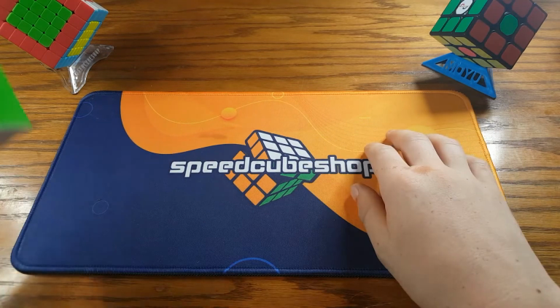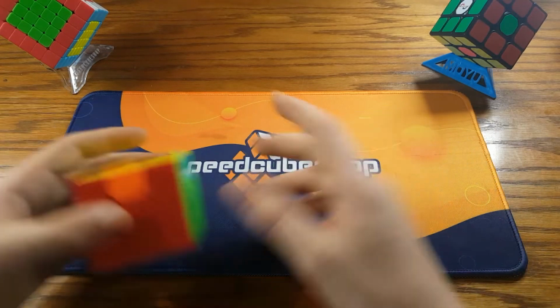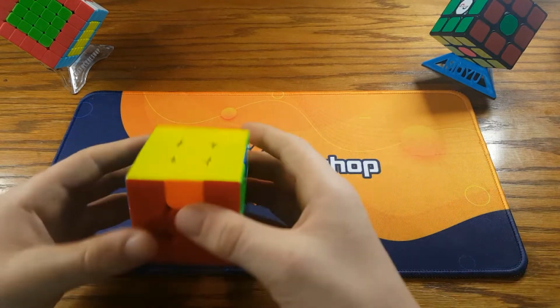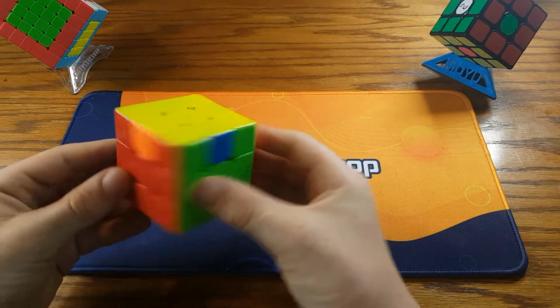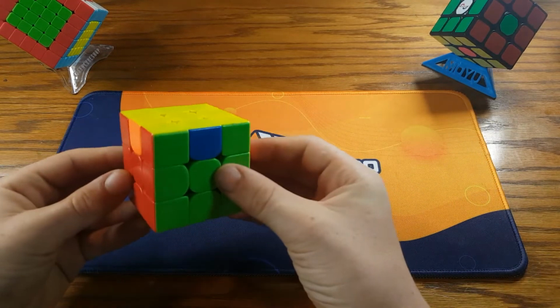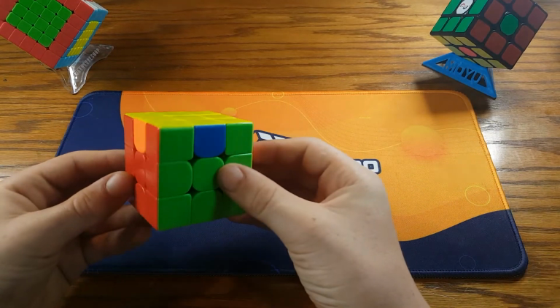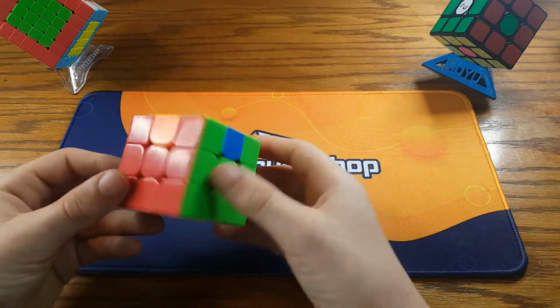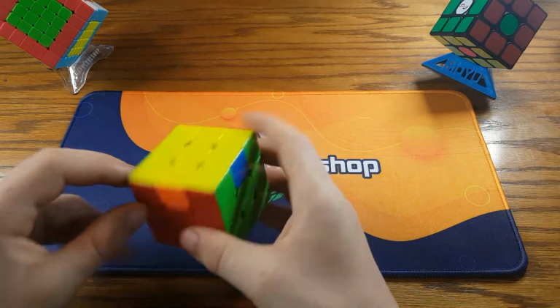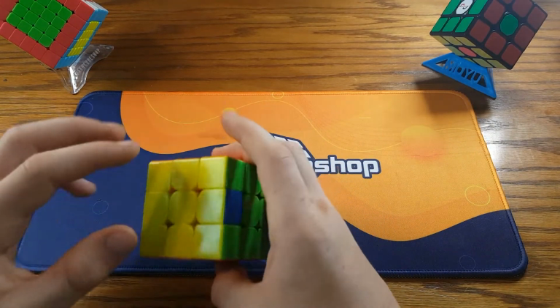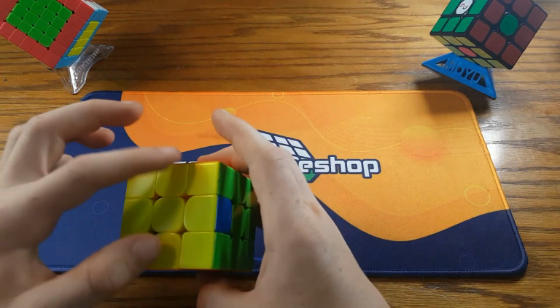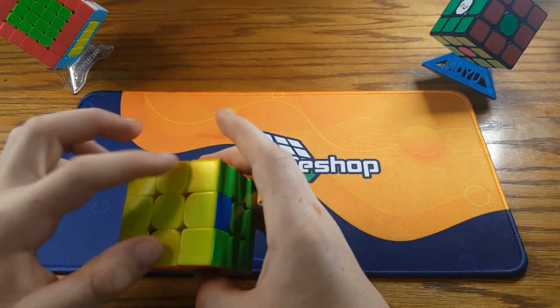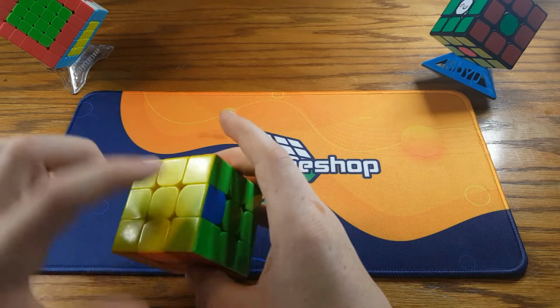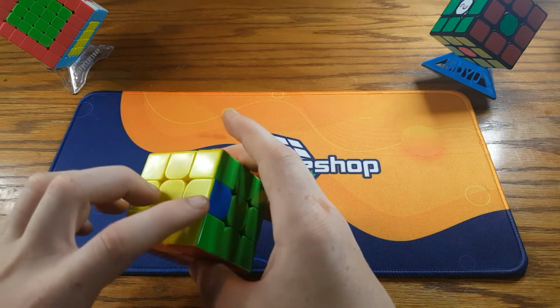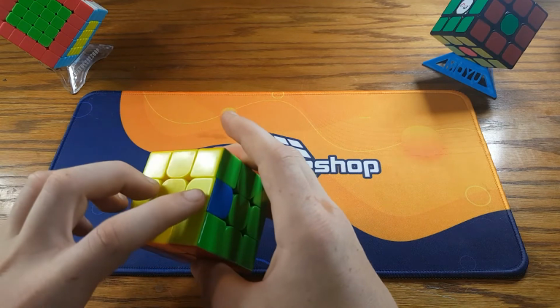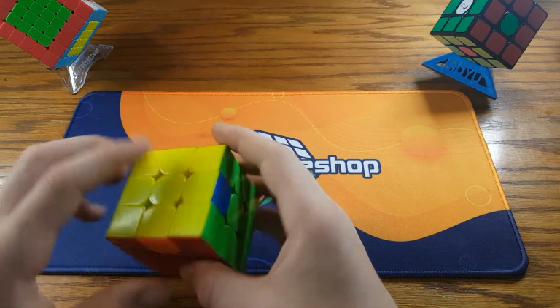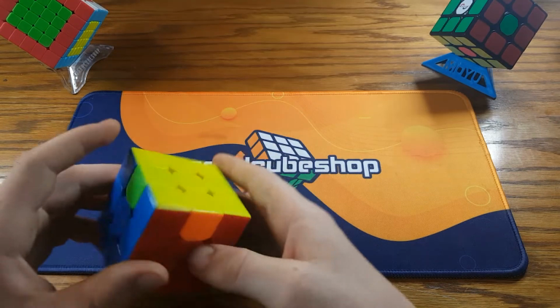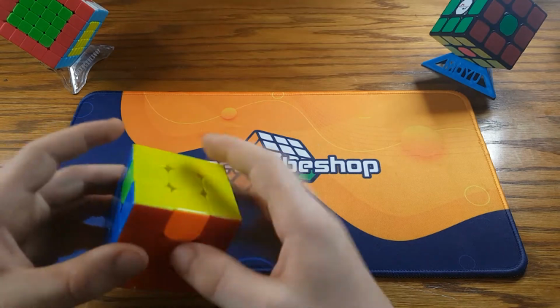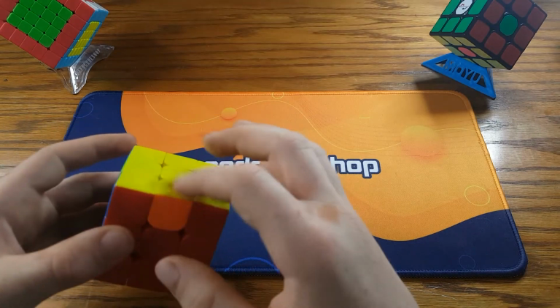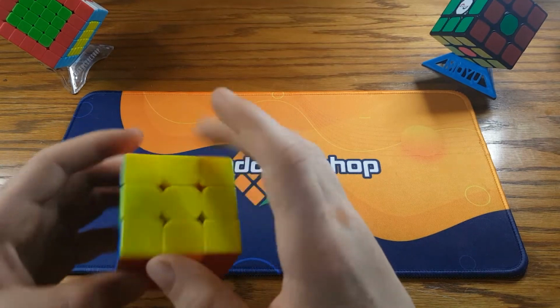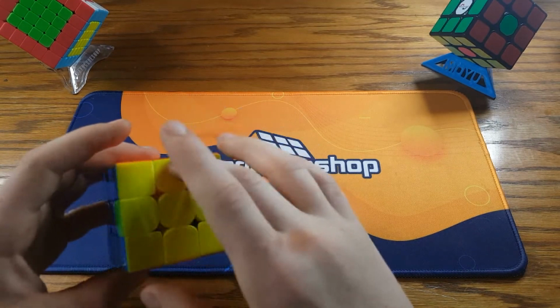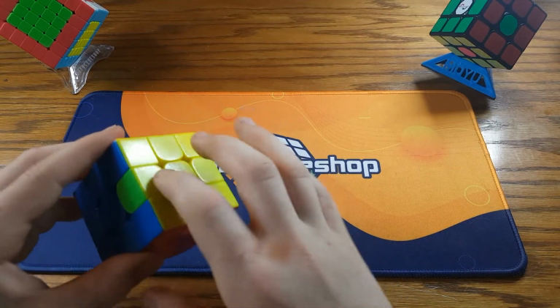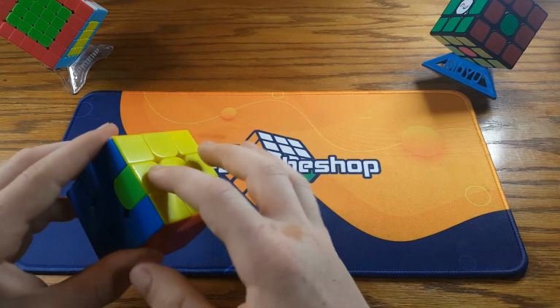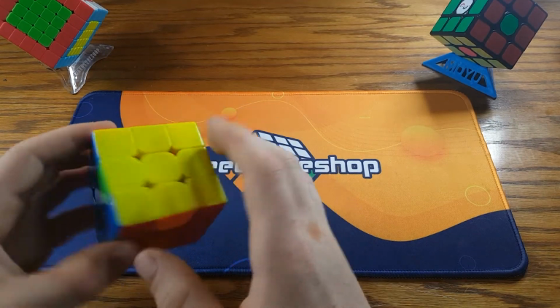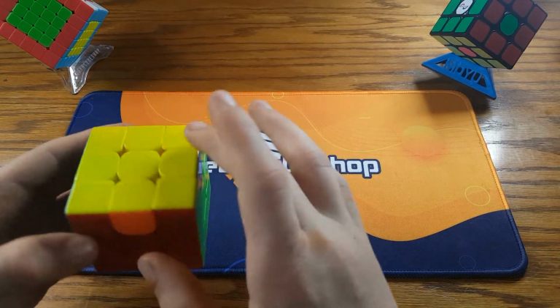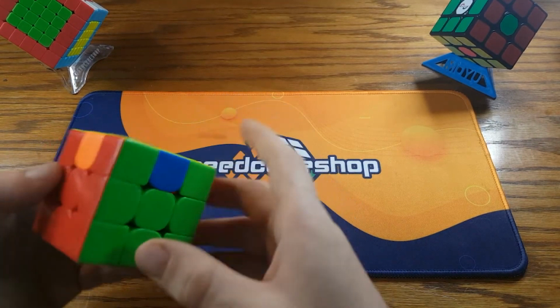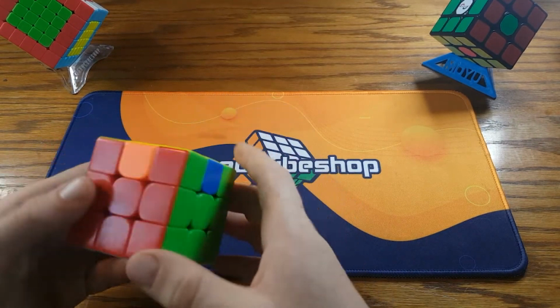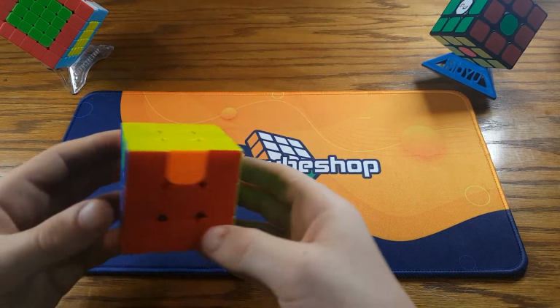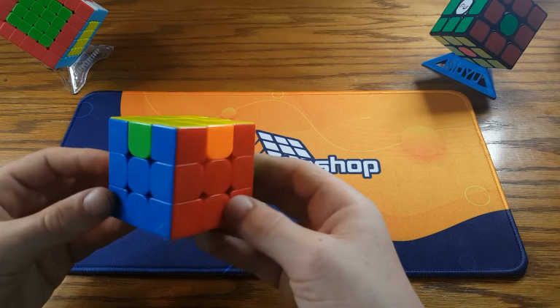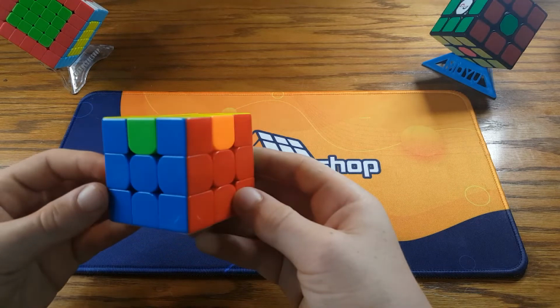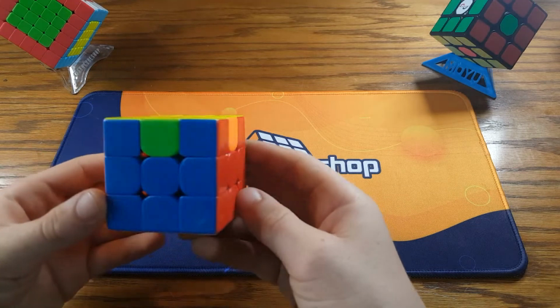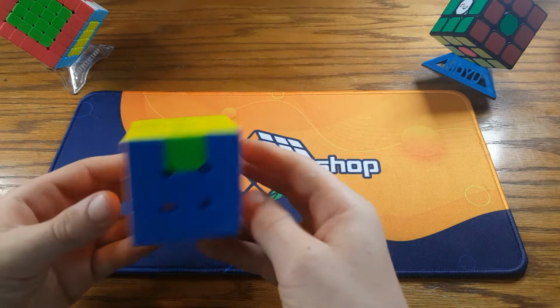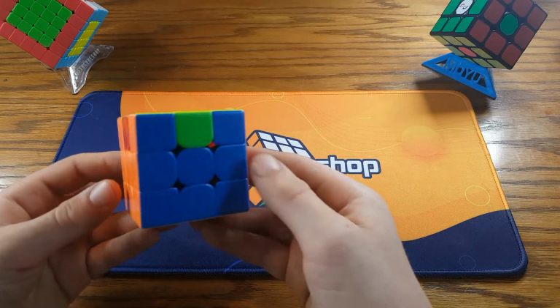In this video, we will be focusing on the H-perm, where these two edges swap with these two edges. So this edge will swap with this edge, this edge will swap with this edge. So this is kind of what the H-perm looks like.